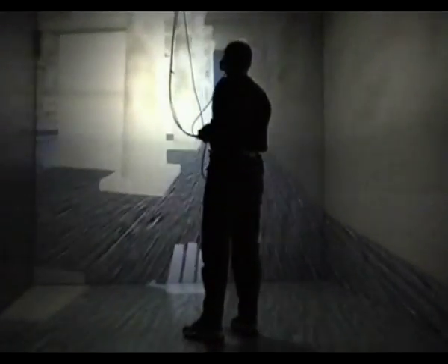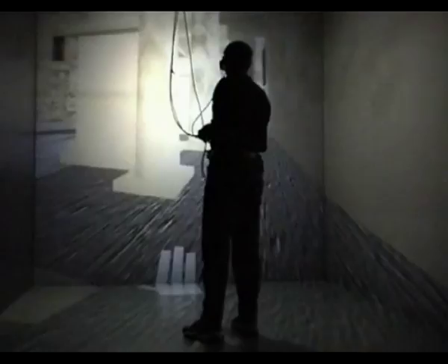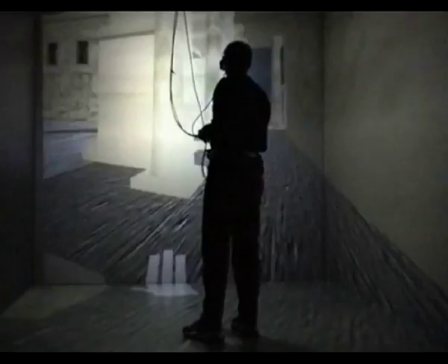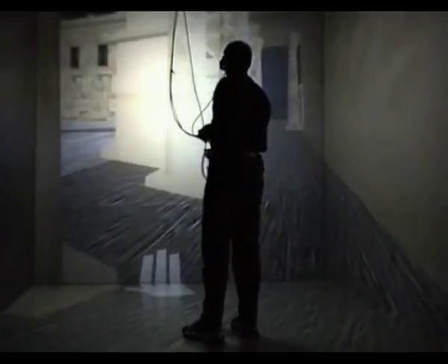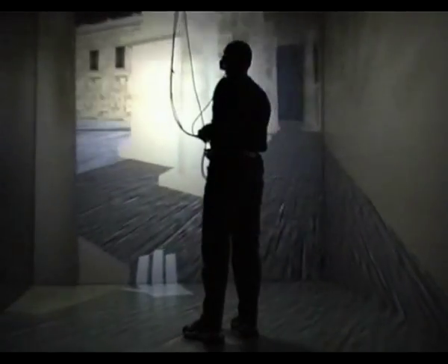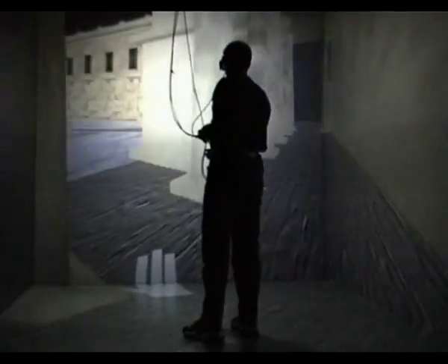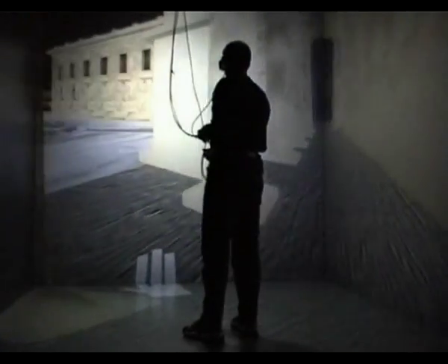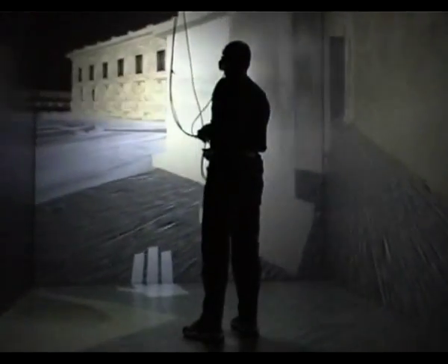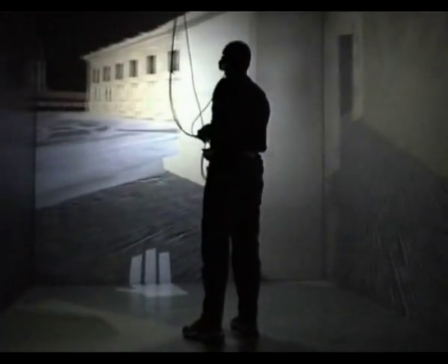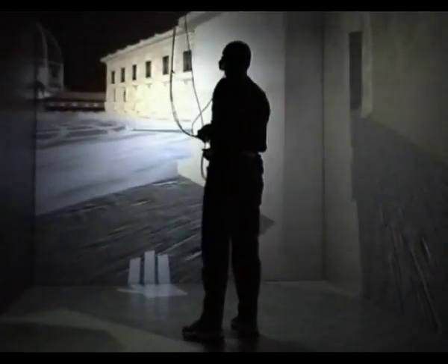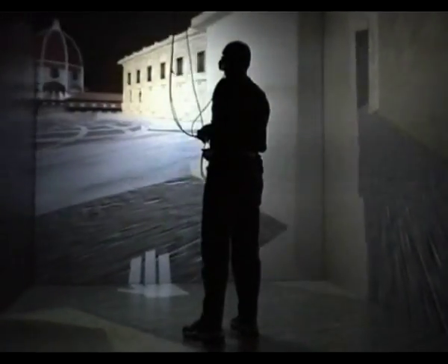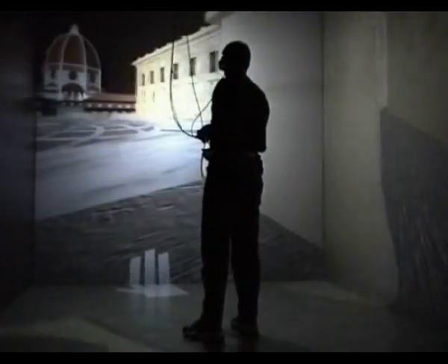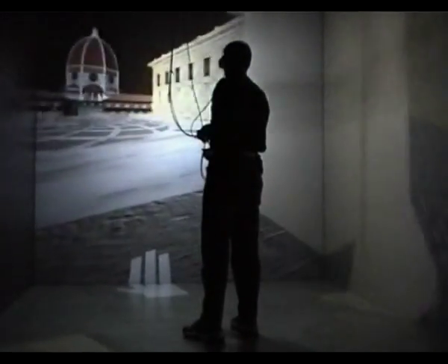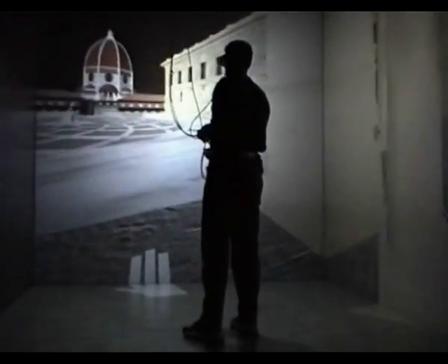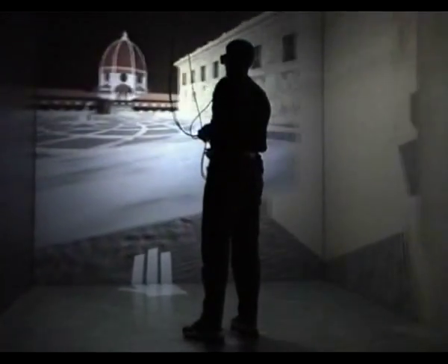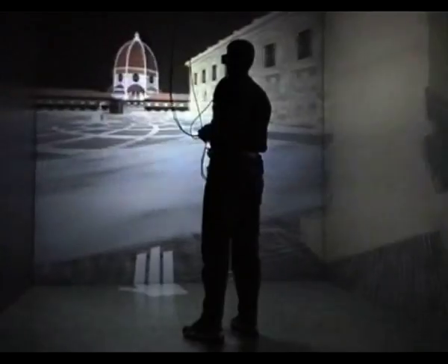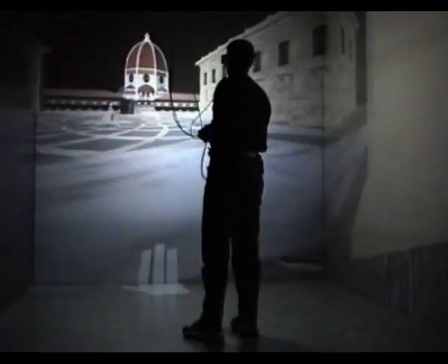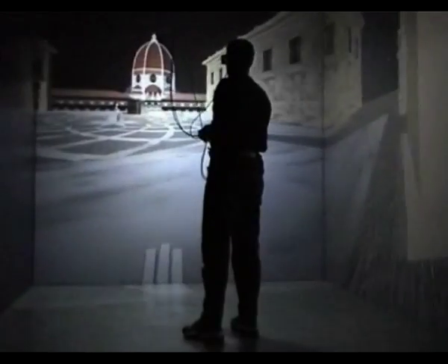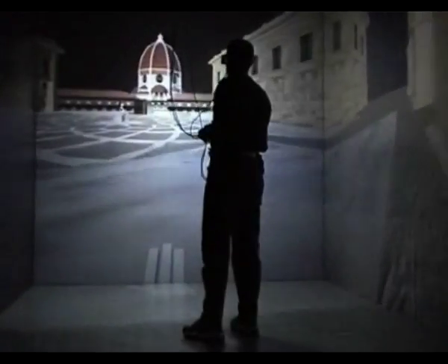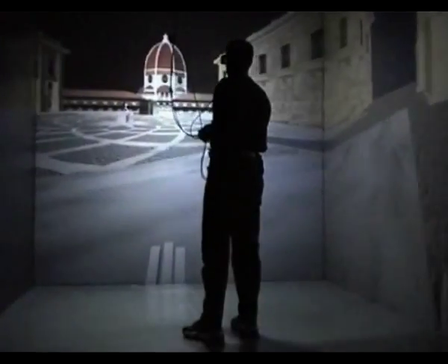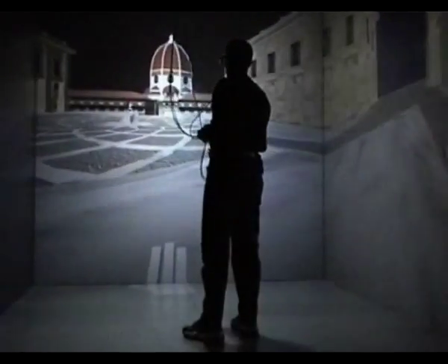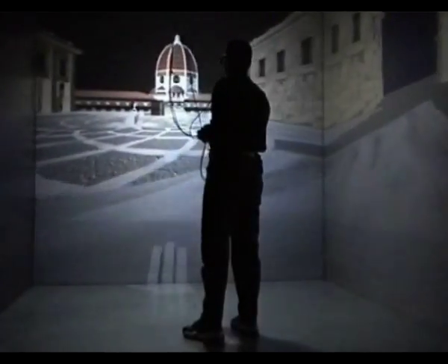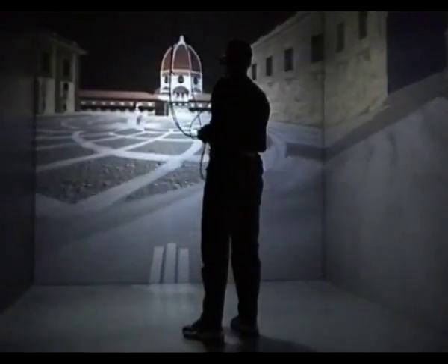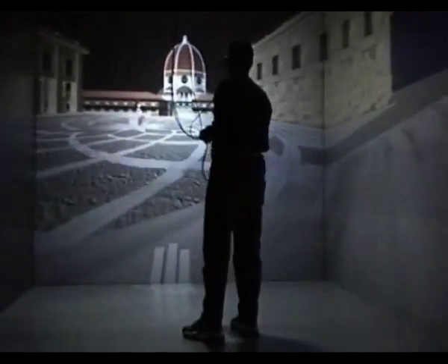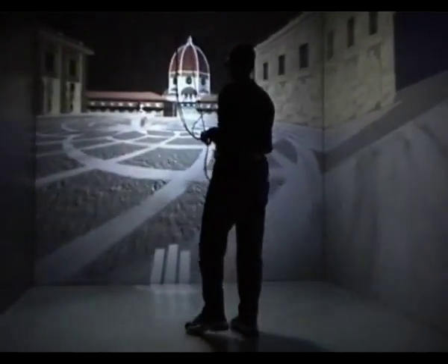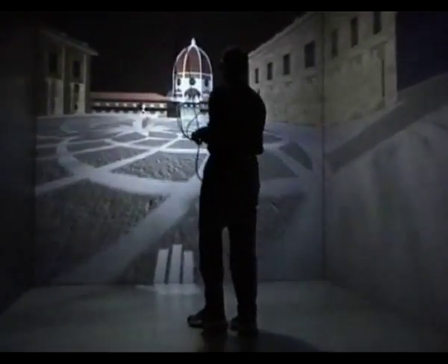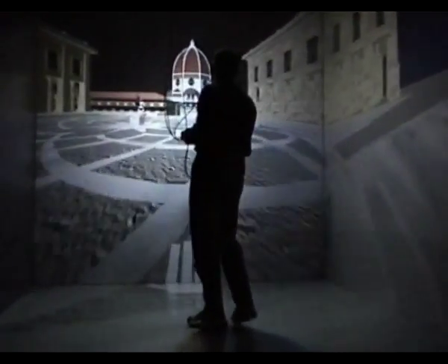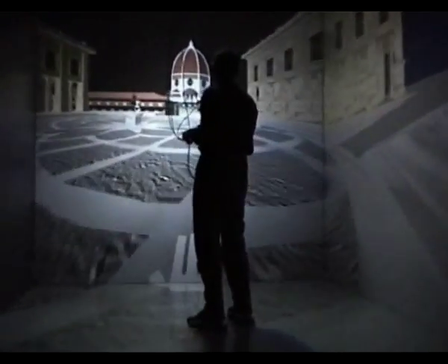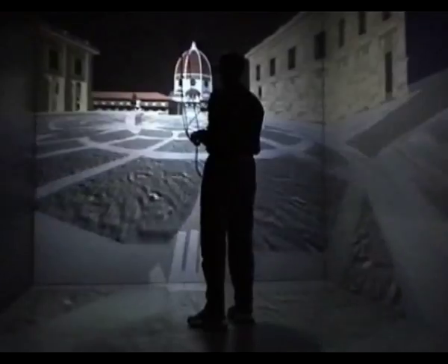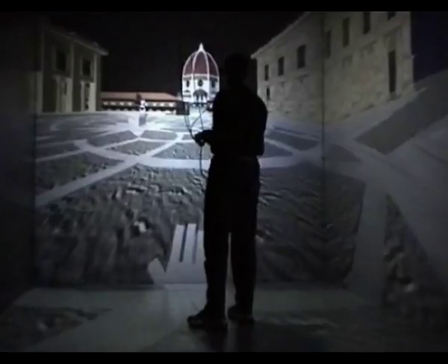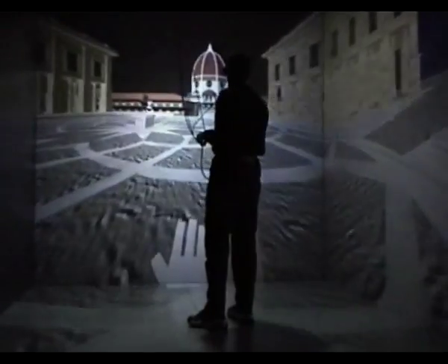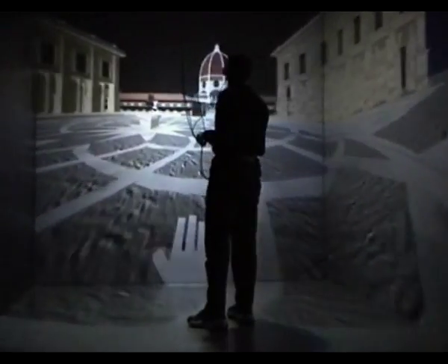Santa Maria del Fiore, the Dome of Florence, is in real sight, with fine details meticulously rendered. Its slight sepia color contrasts with the intense blue of the Mediterranean sky.